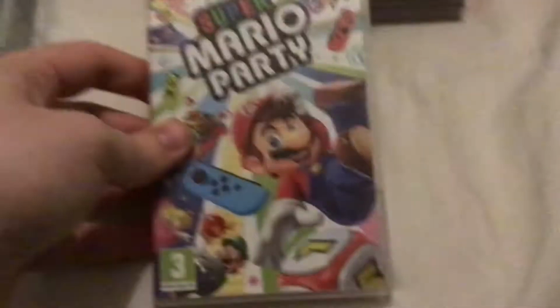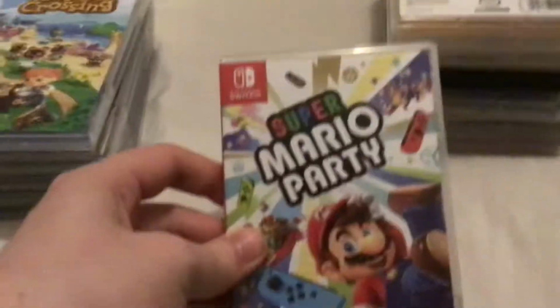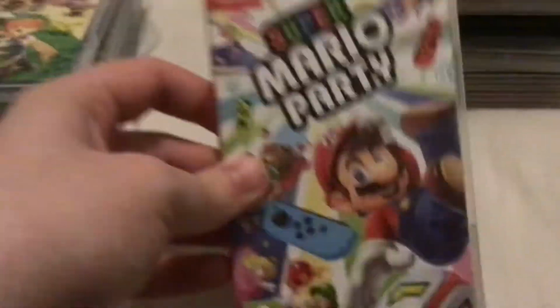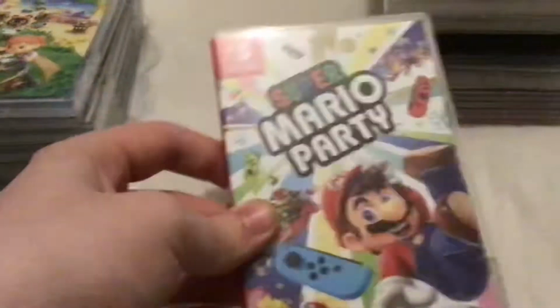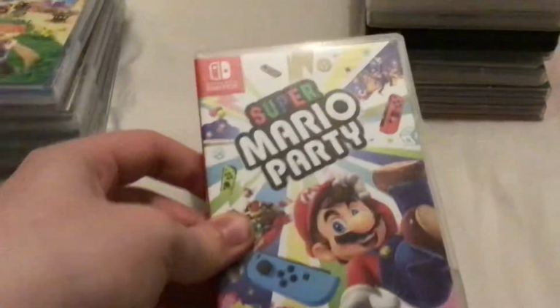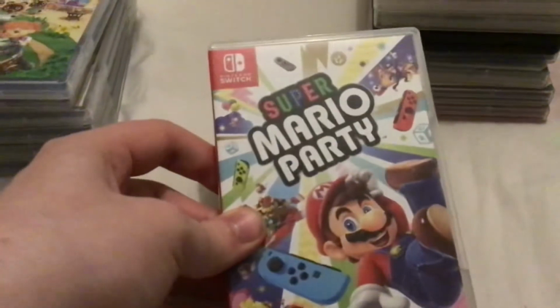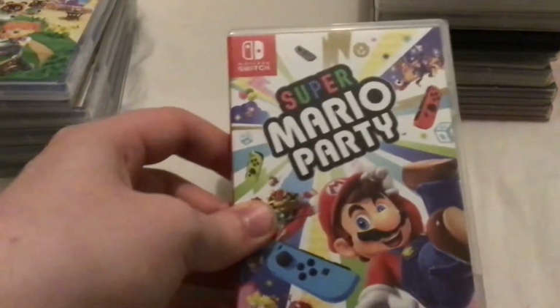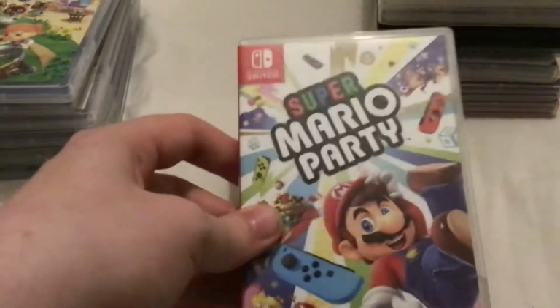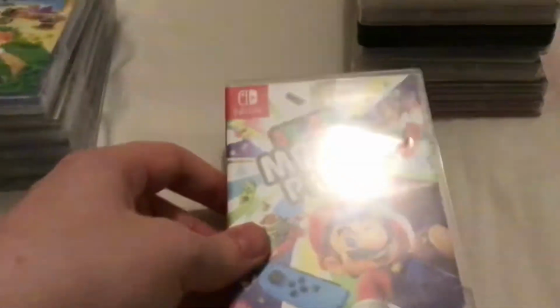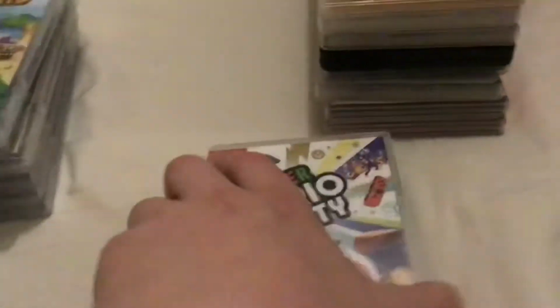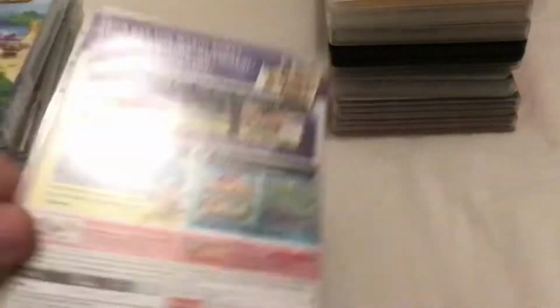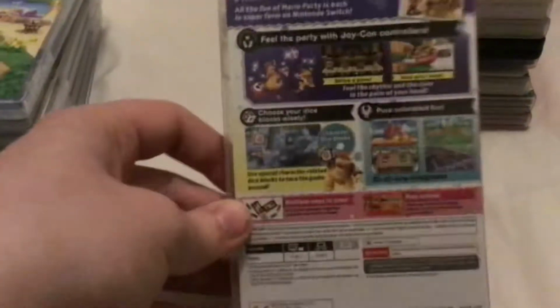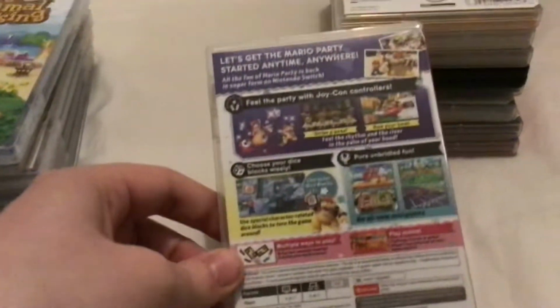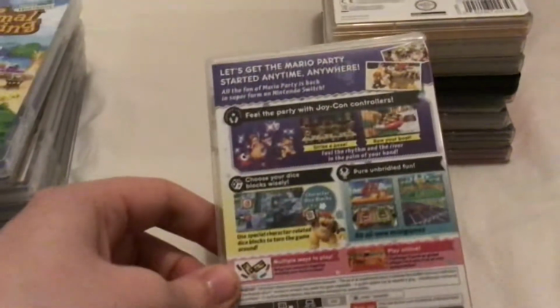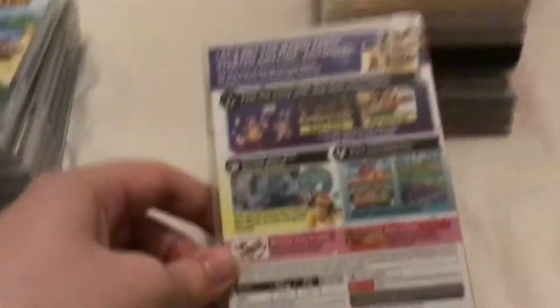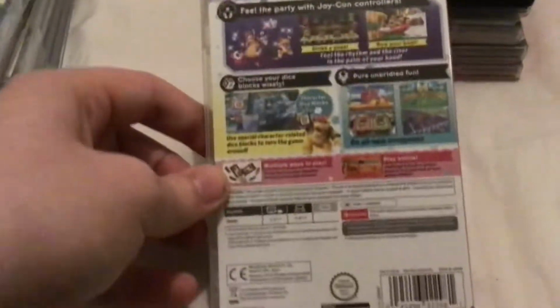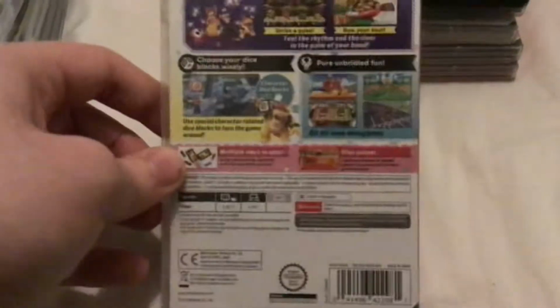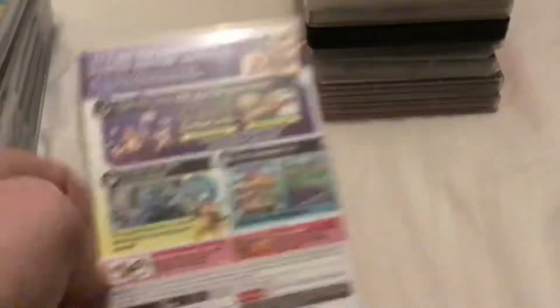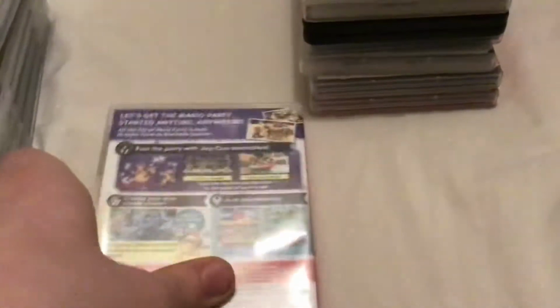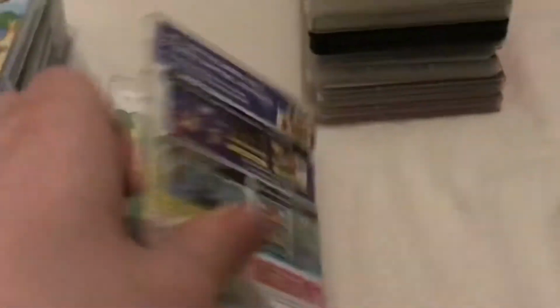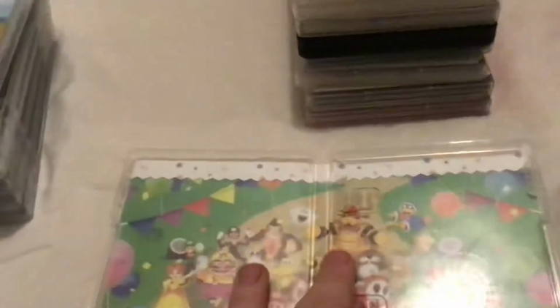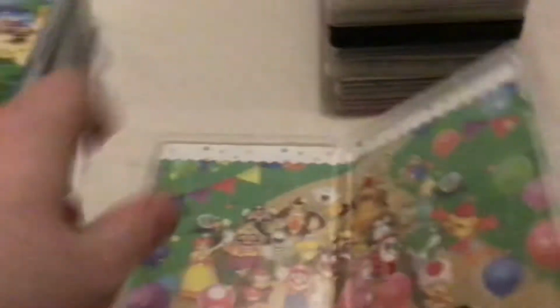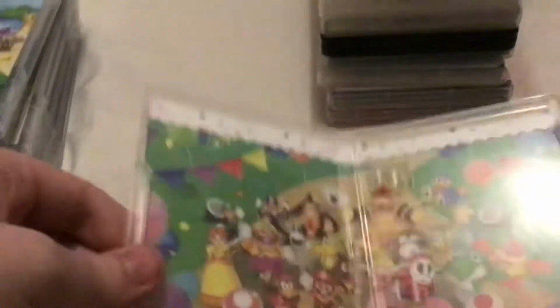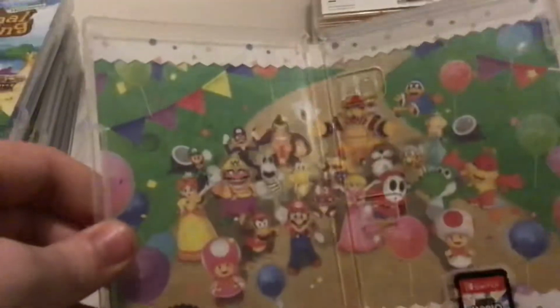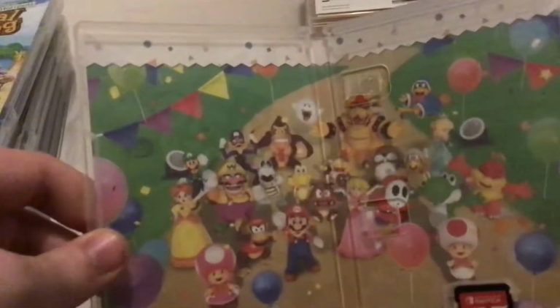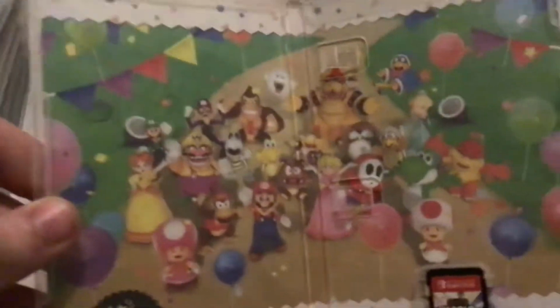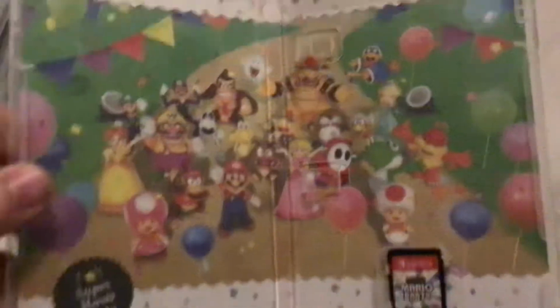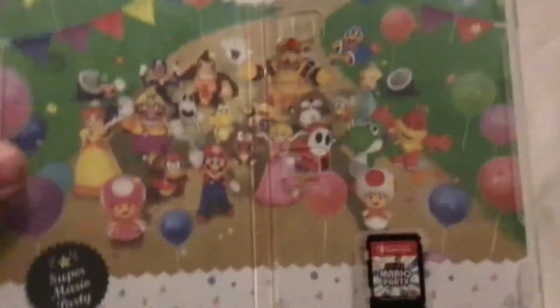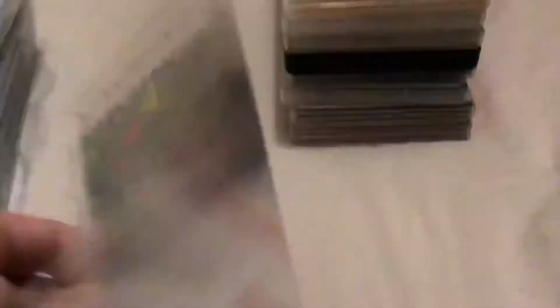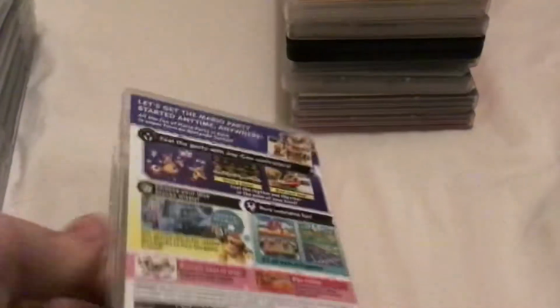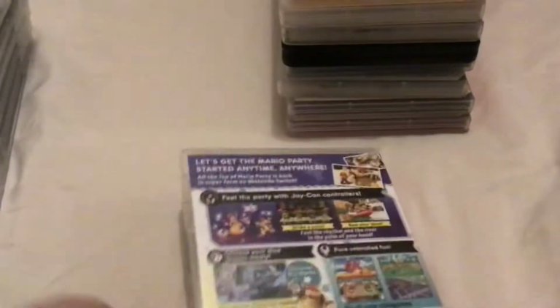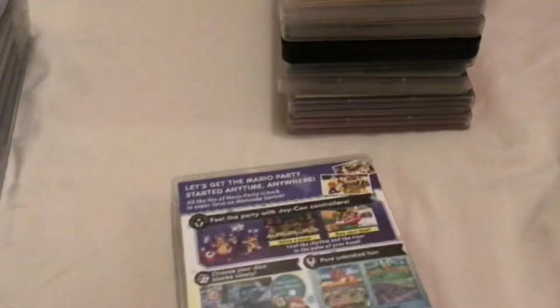Super Mario Party — this actually came out in October of 2018, developed by ND Cube. Inside you have all the main characters of the game. Nothing much to say about this one.